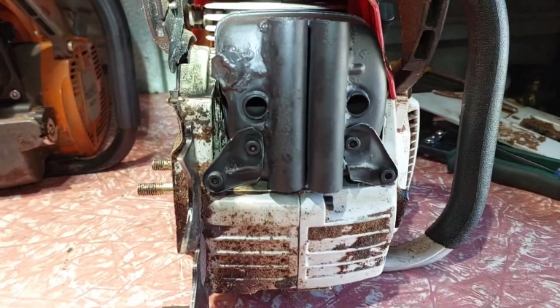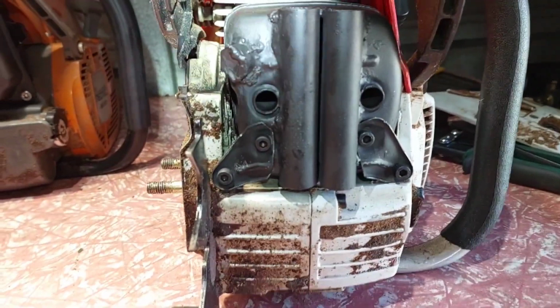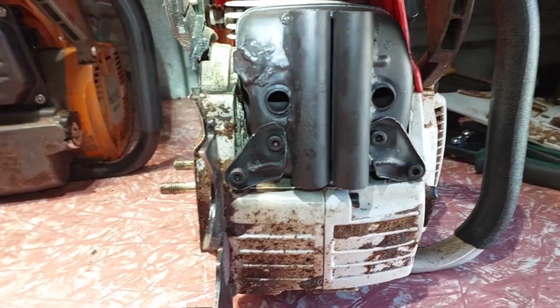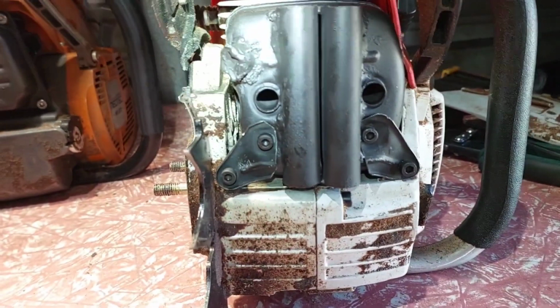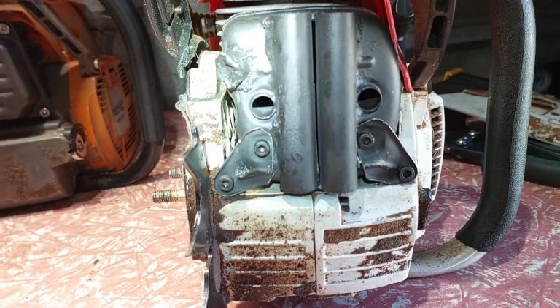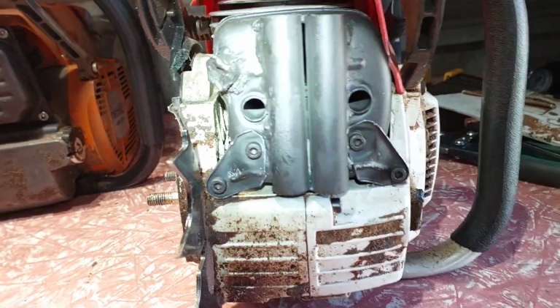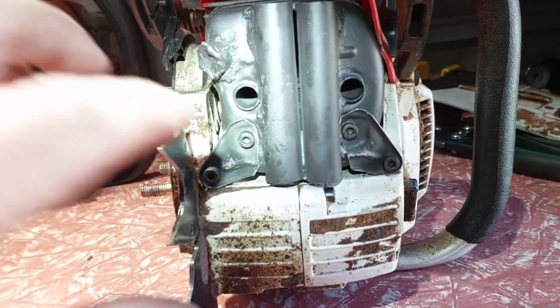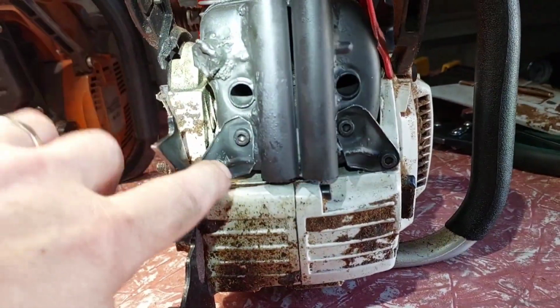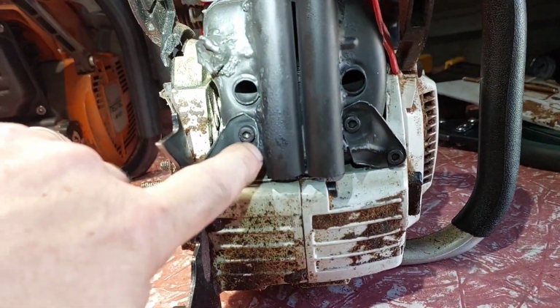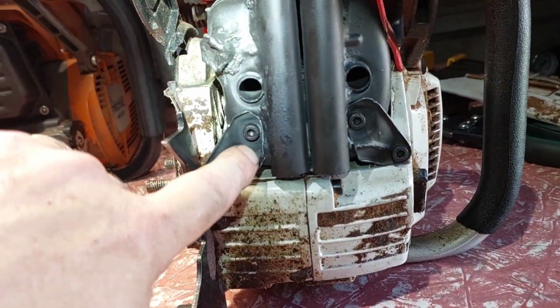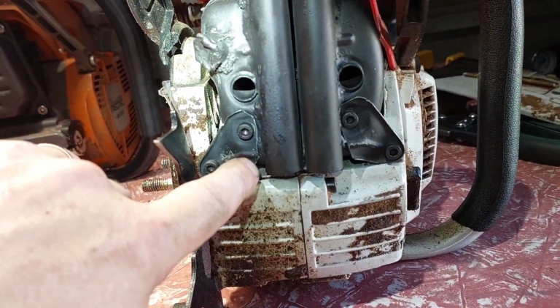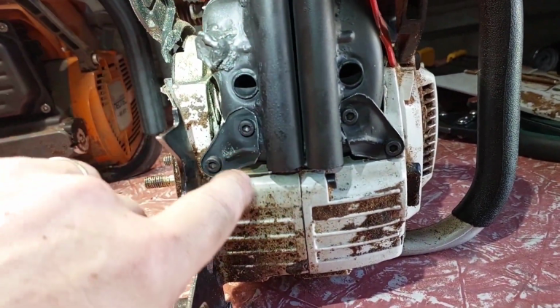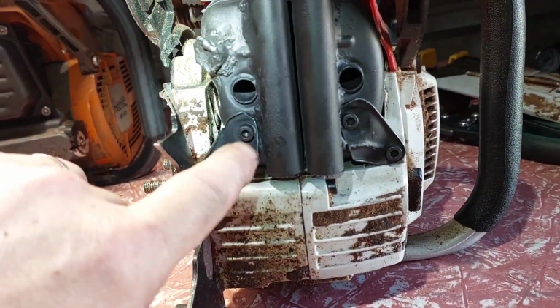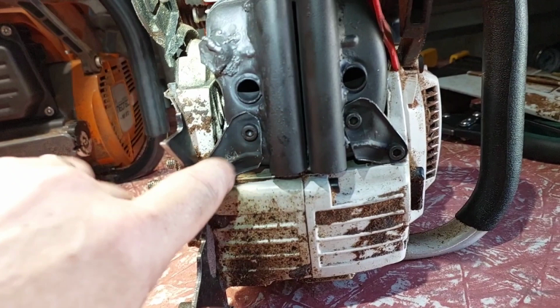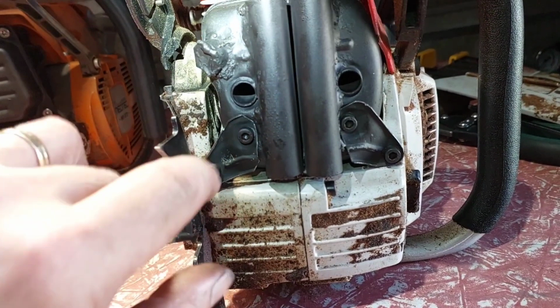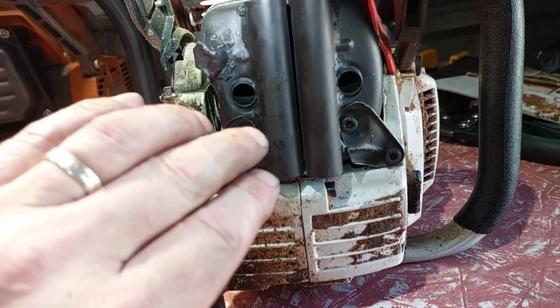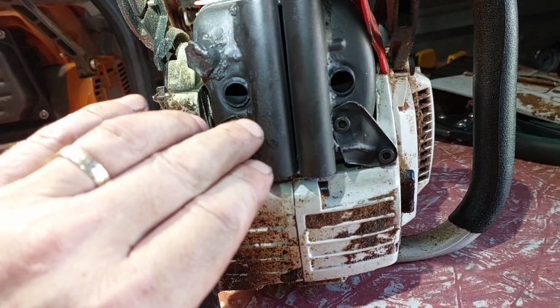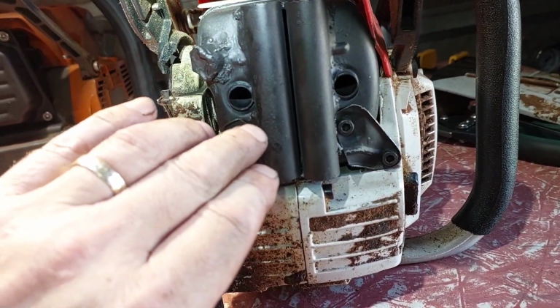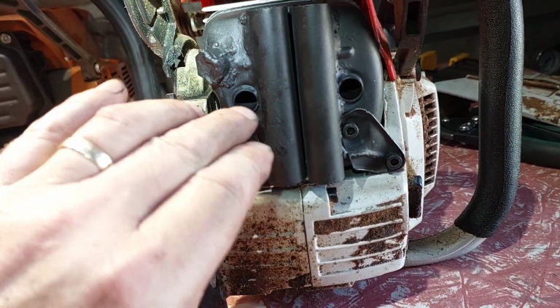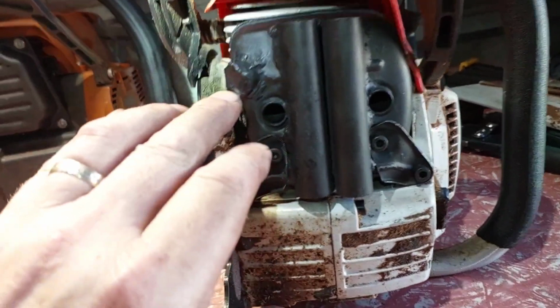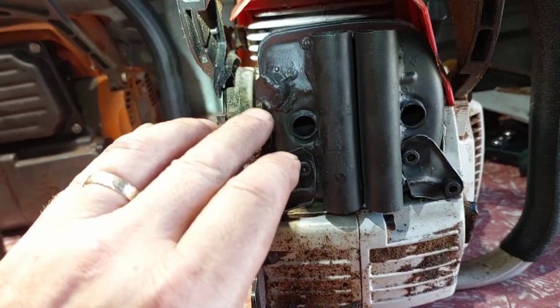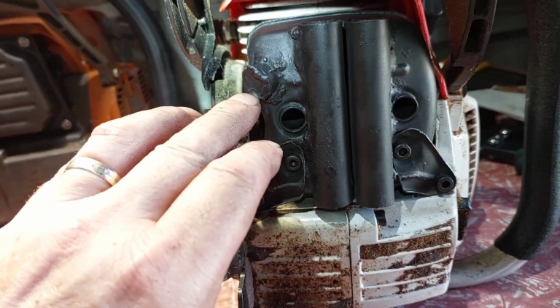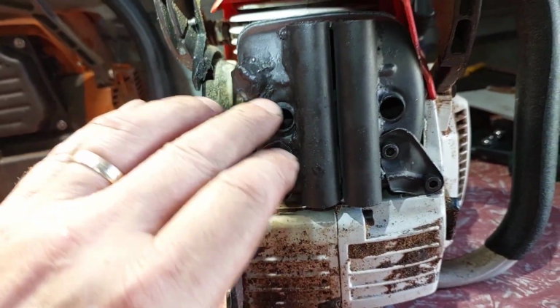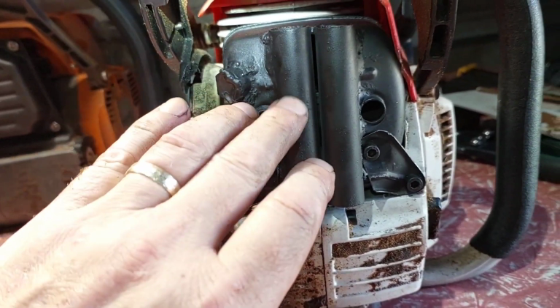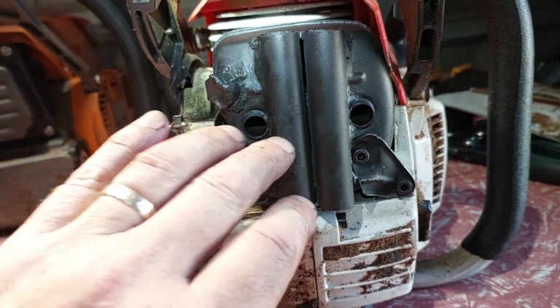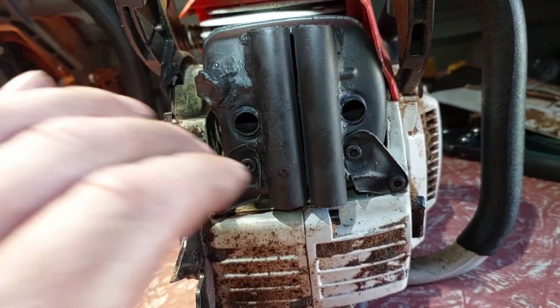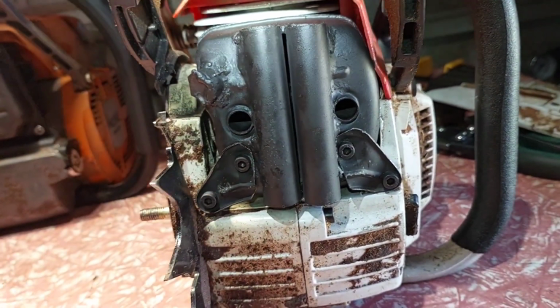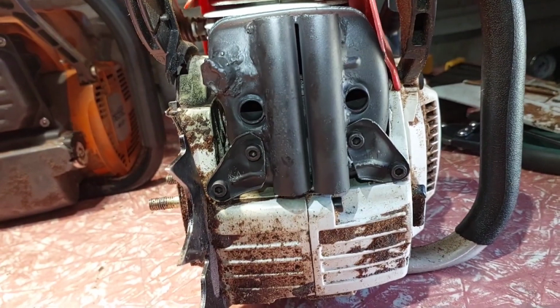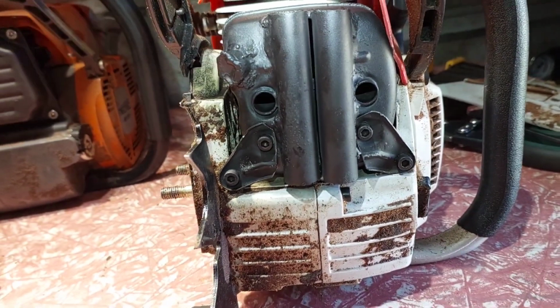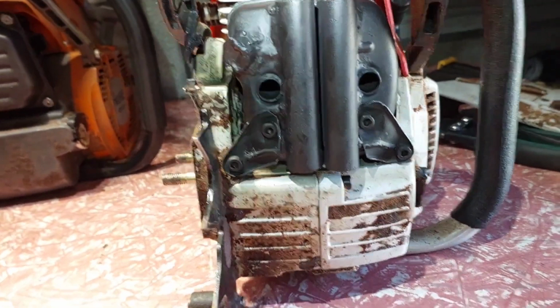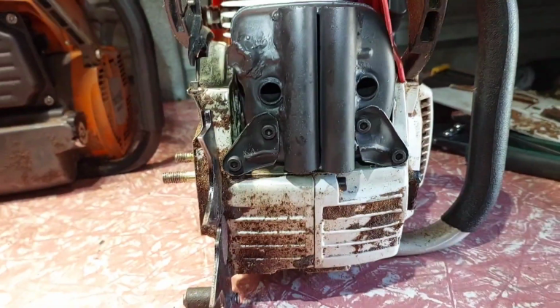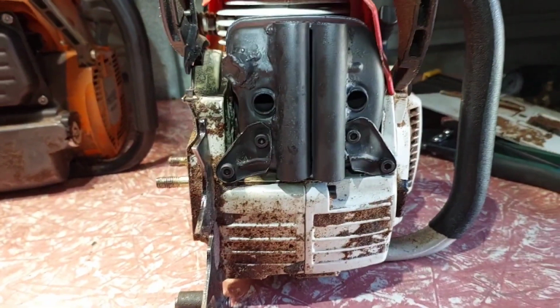I've got the whistler muffler mounted up — brackets, 10 steps, cut them all up, all bolted up. But now I can run the thing and see how it goes. I'll plug the end up, bind it out, clean it. So we'll see how she goes. Alright guys.